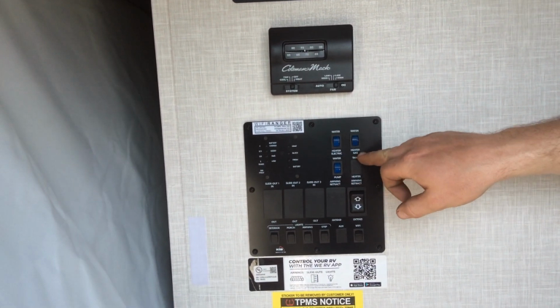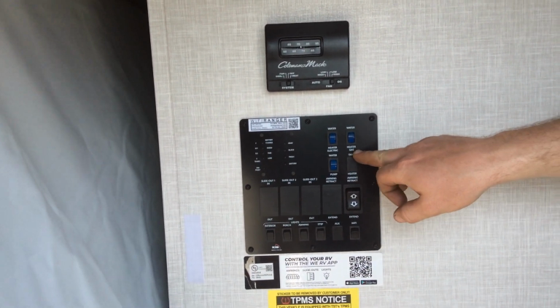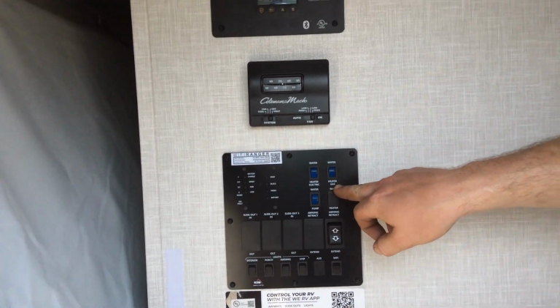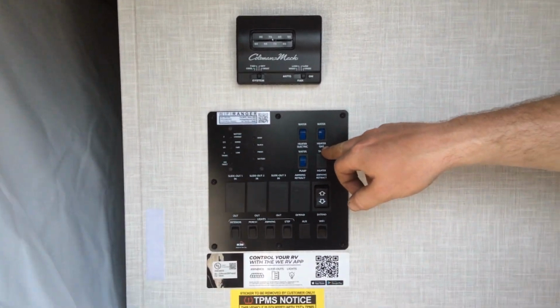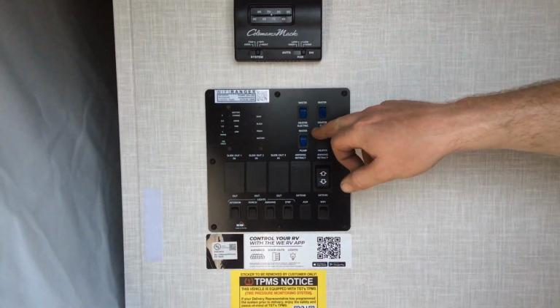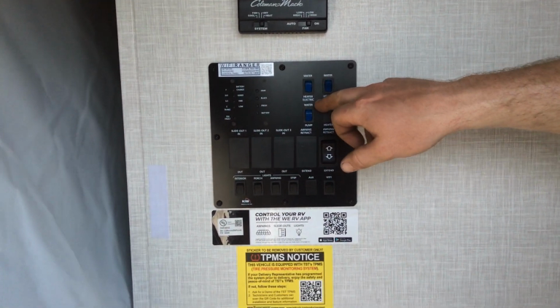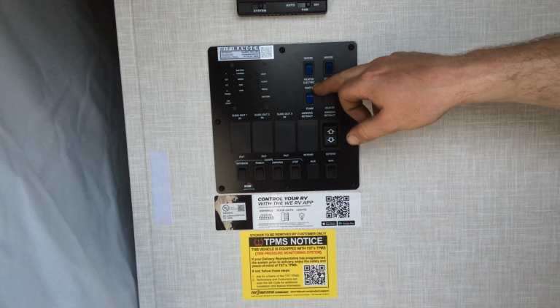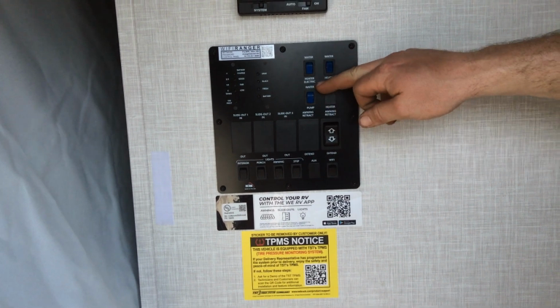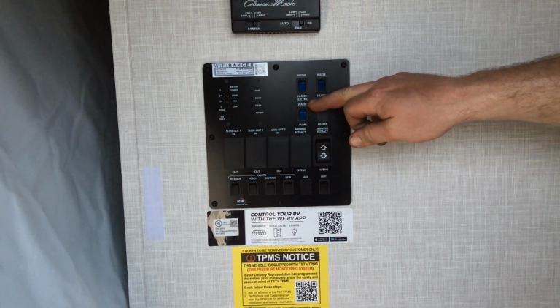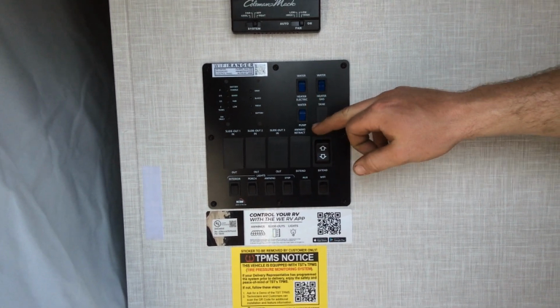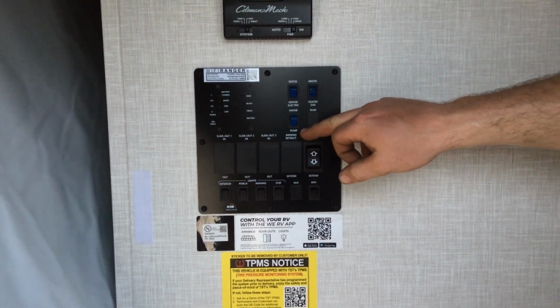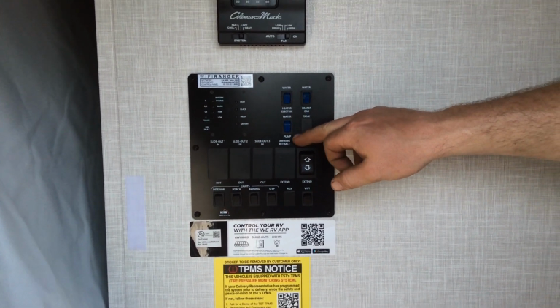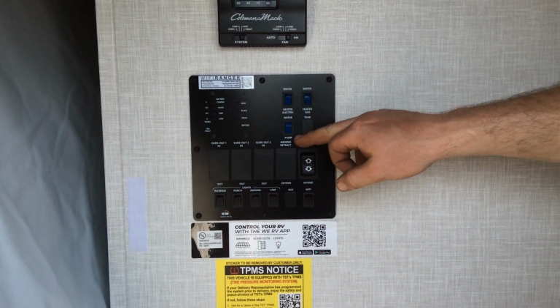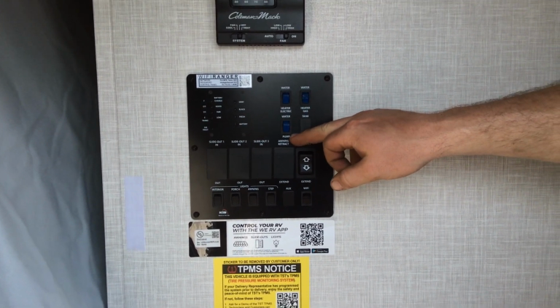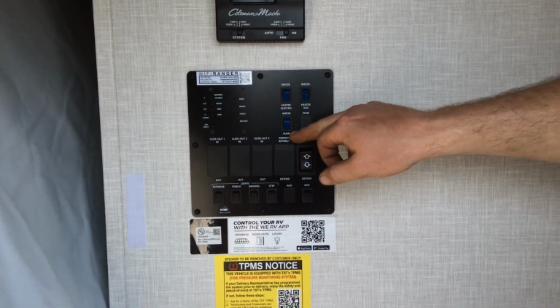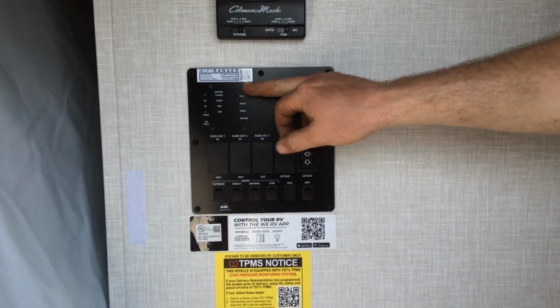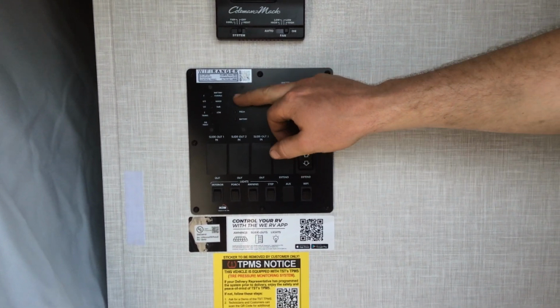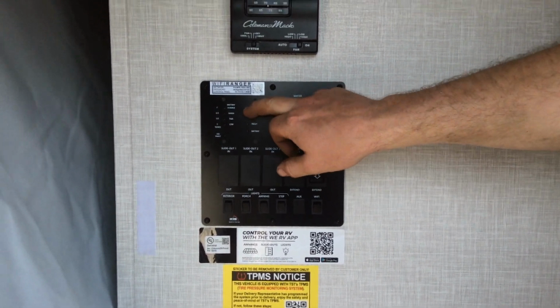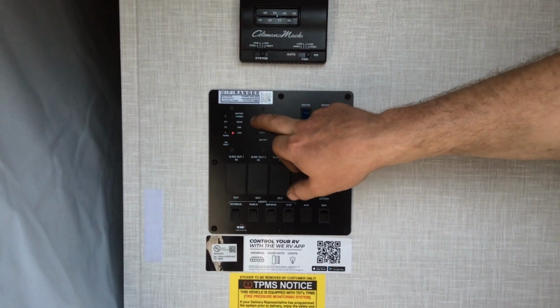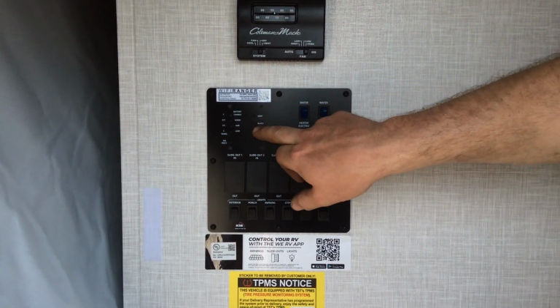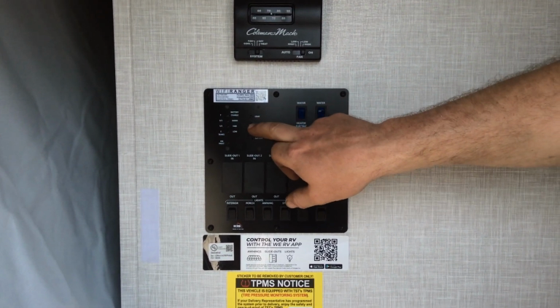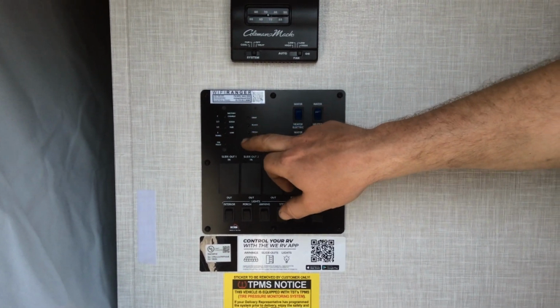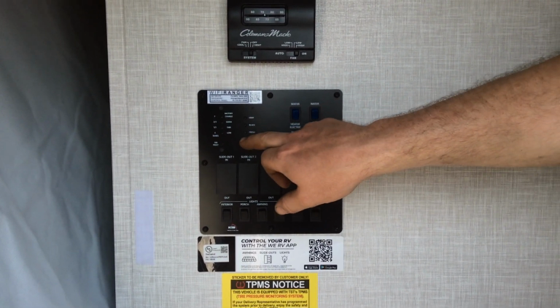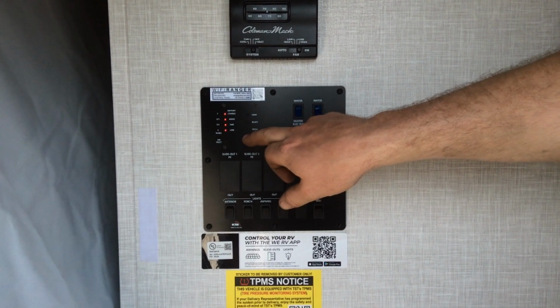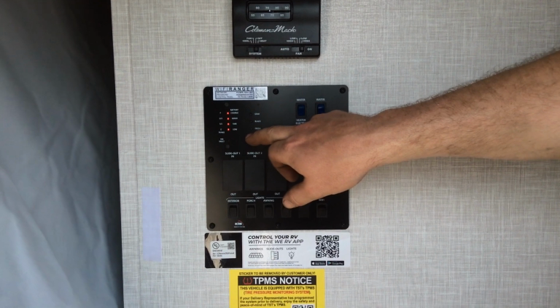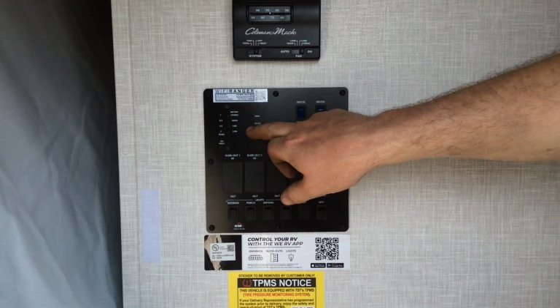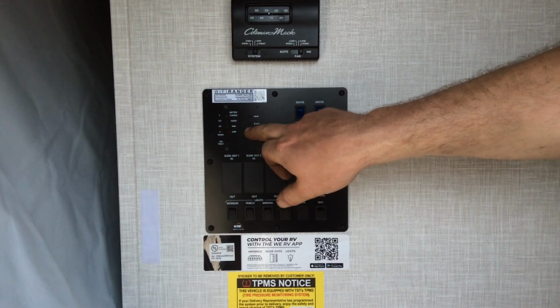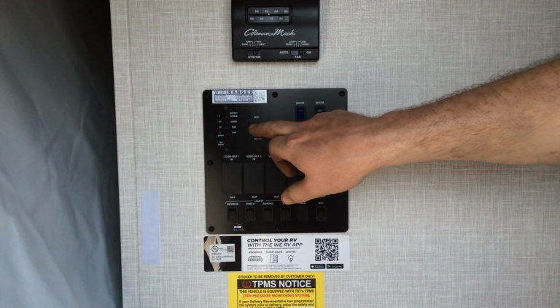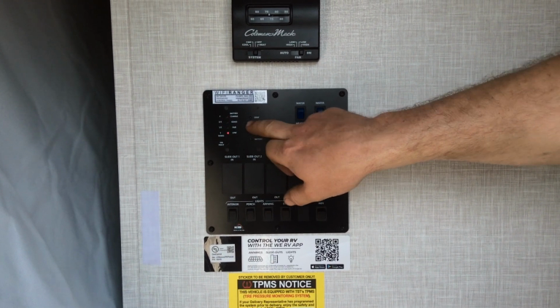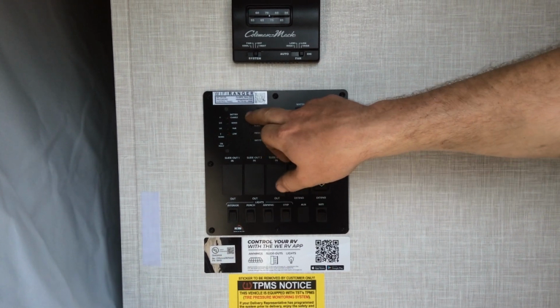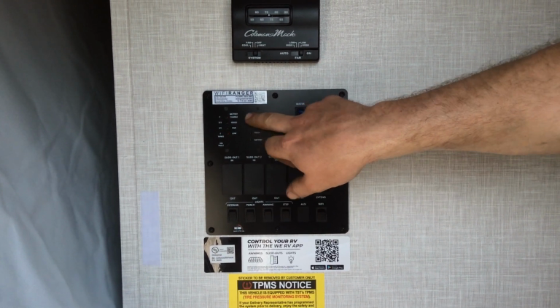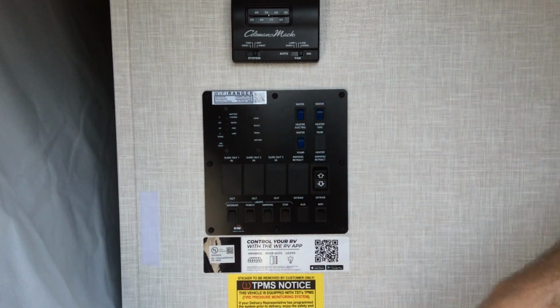Here you have your hot water heater on gas, hot water heater on electric, and your water pump switch. These are your battery level gauges showing your battery, fresh water, black water, and gray water levels.